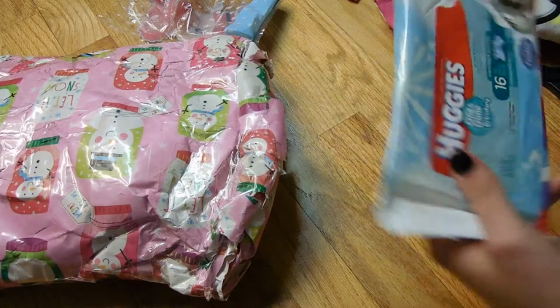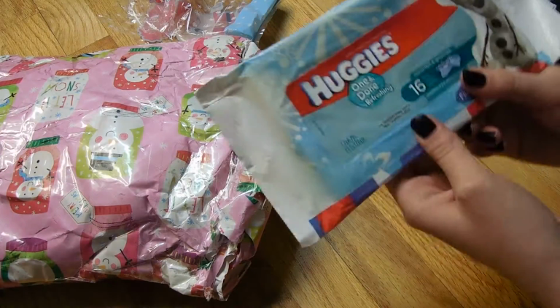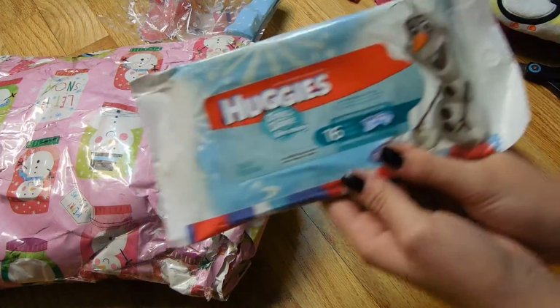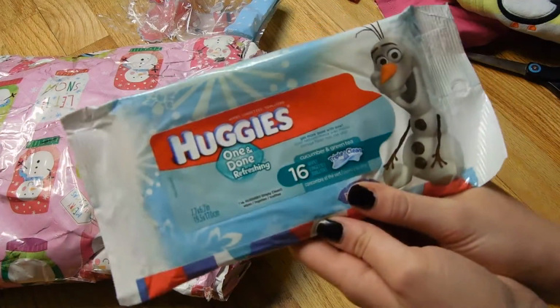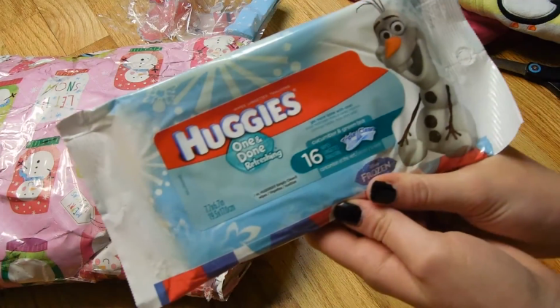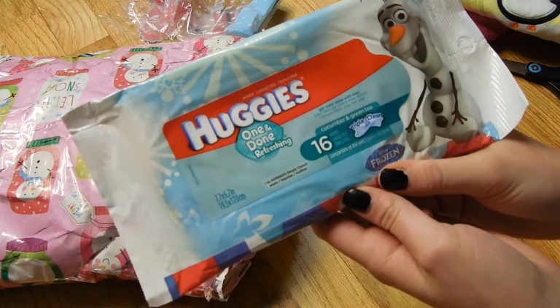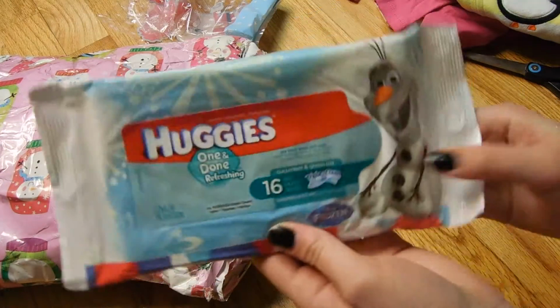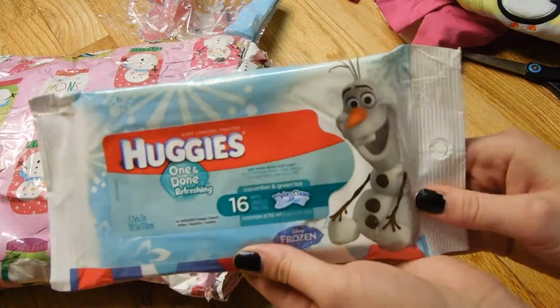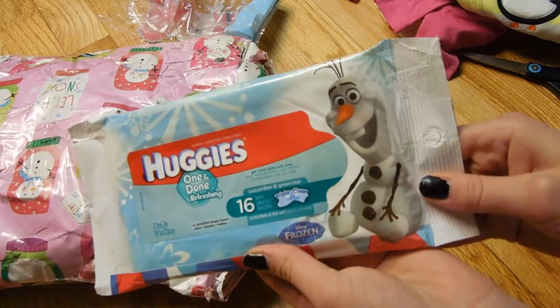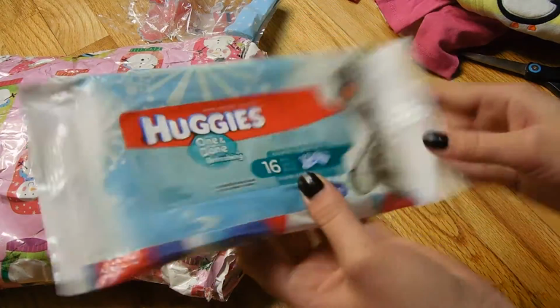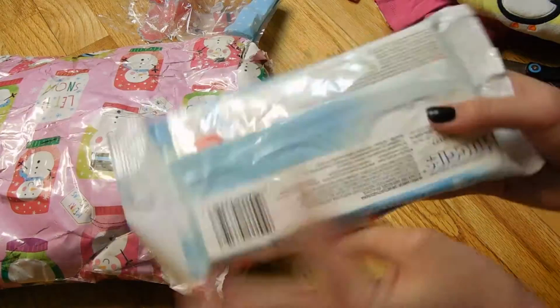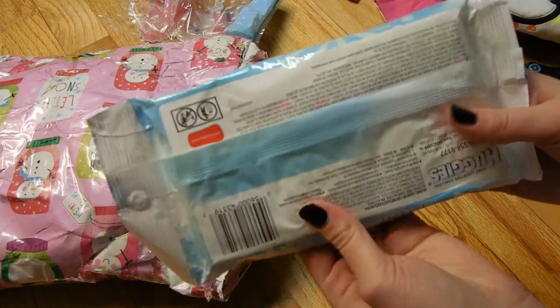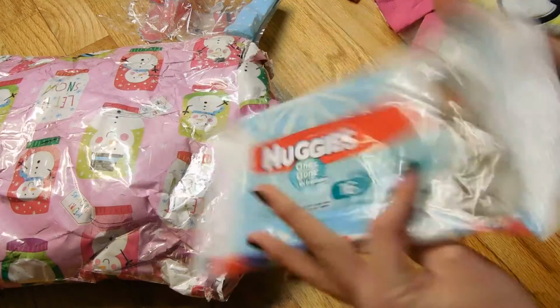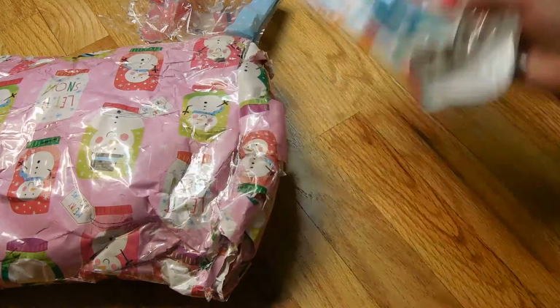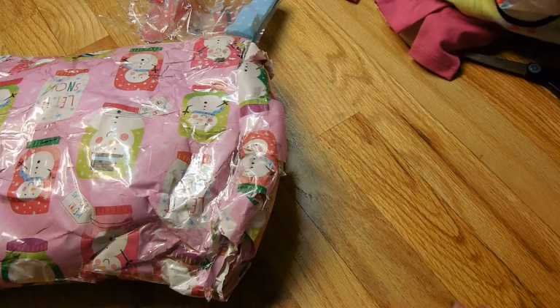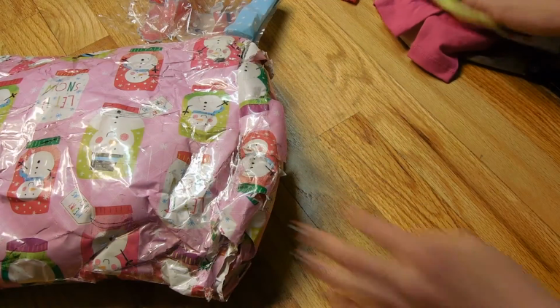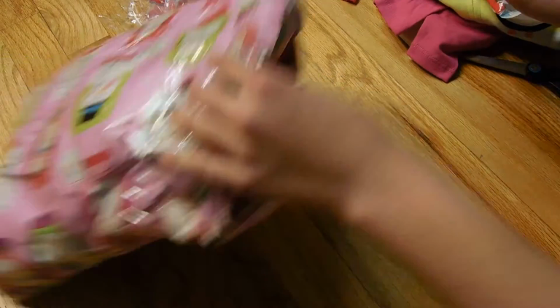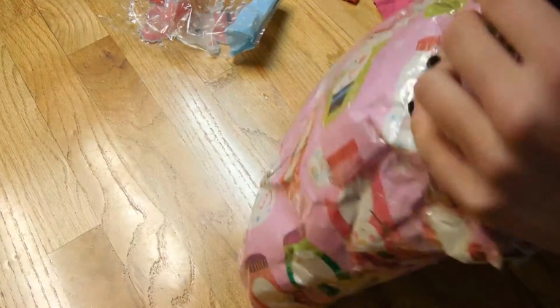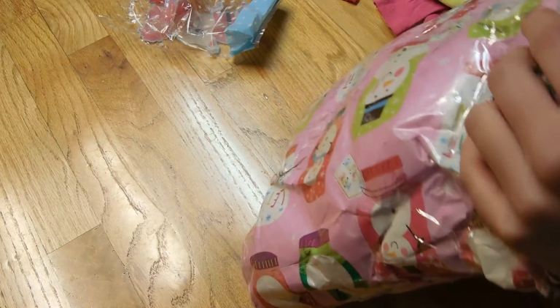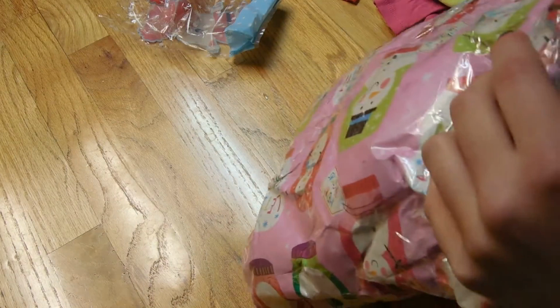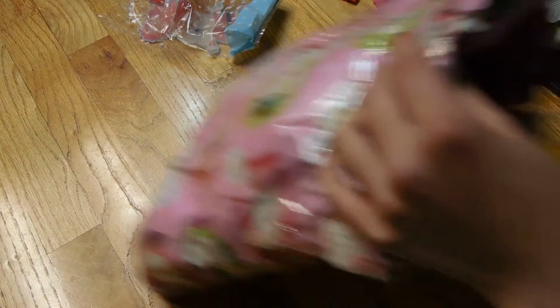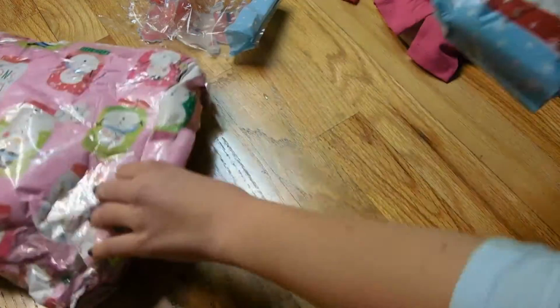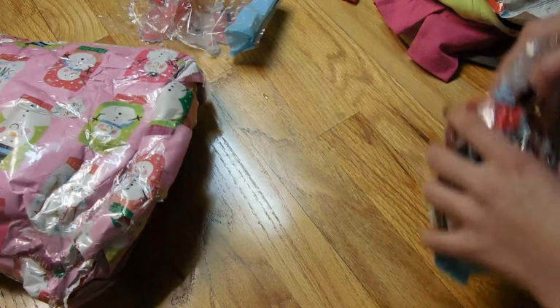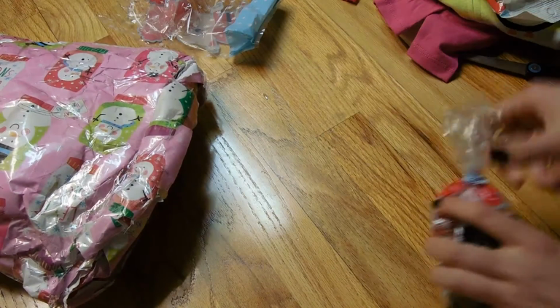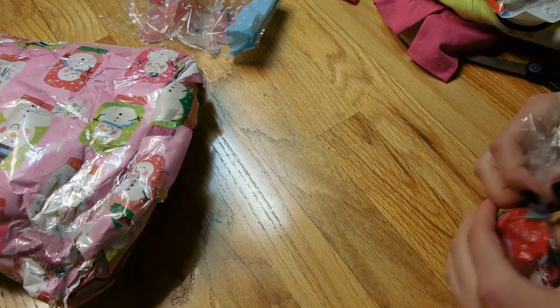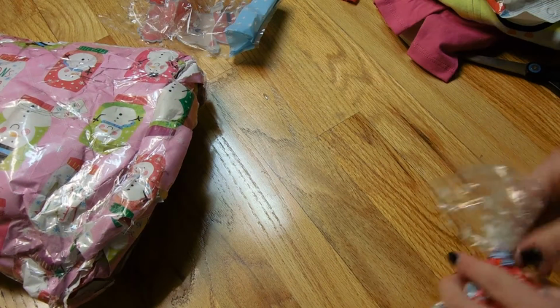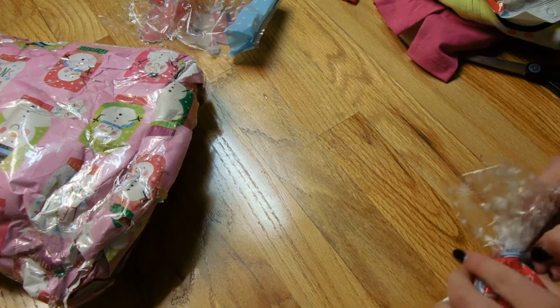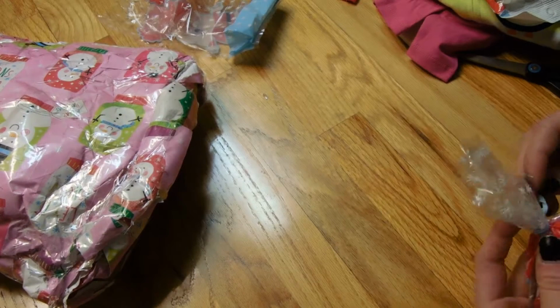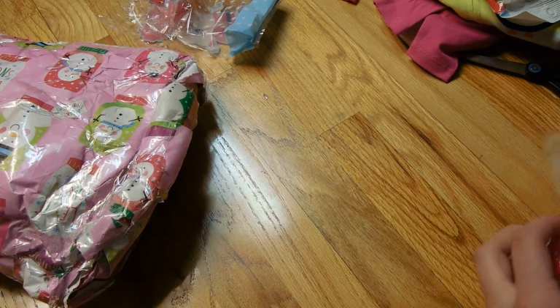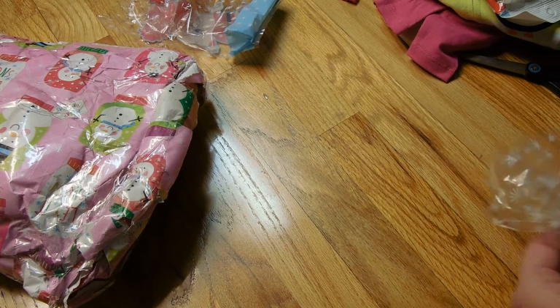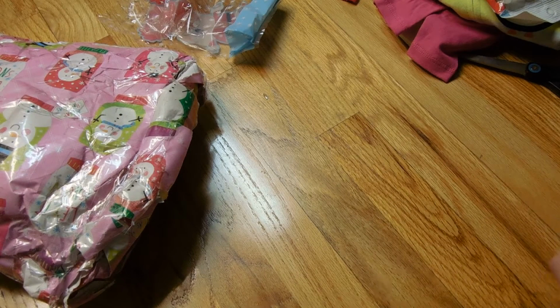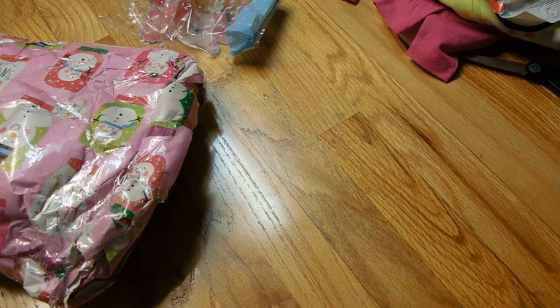Oh and there's a little pack of Huggies wipes and it has Olaf on it! That's so cute — that's perfect for the diaper bags because it's like winter related. These are so cute. I love everything.